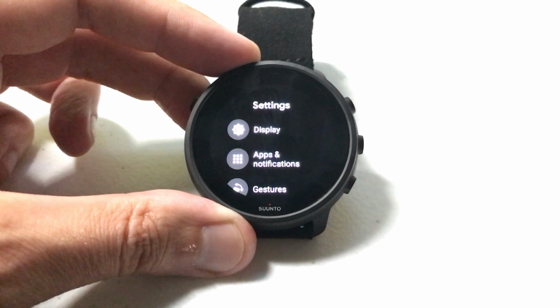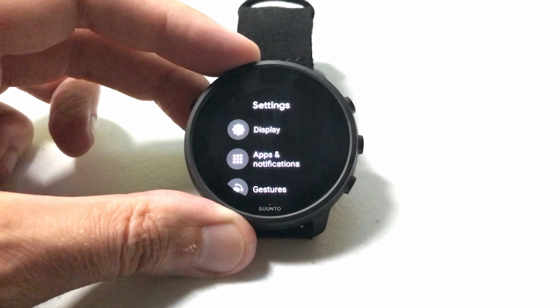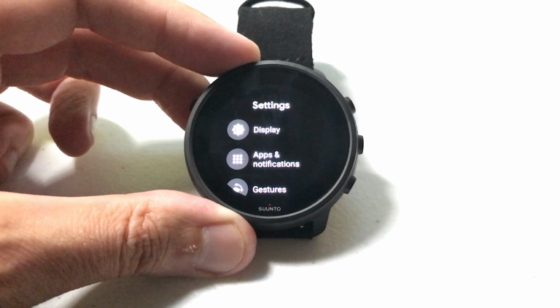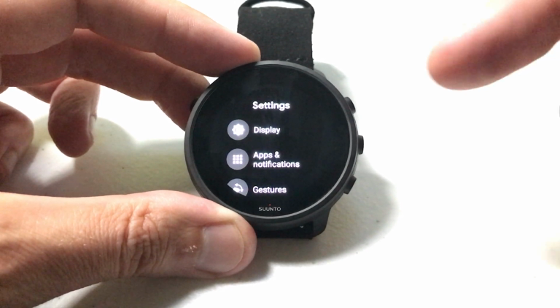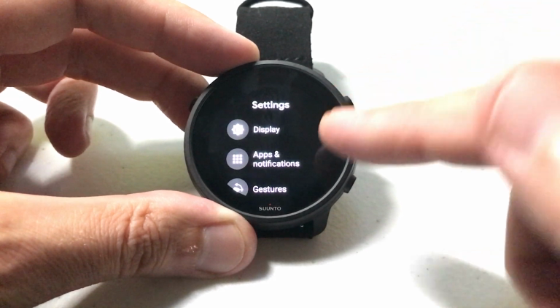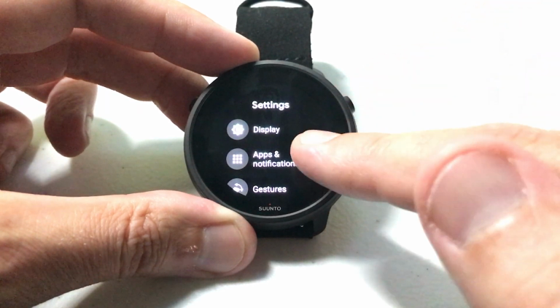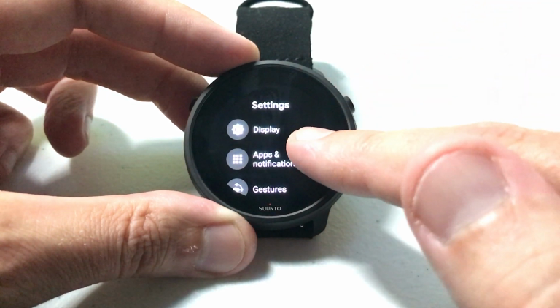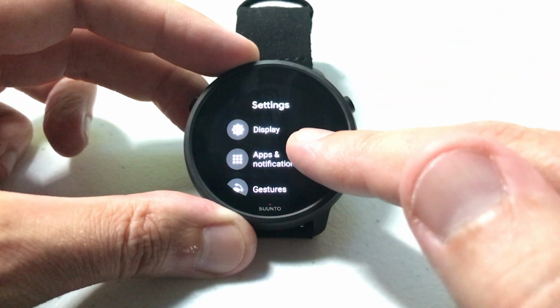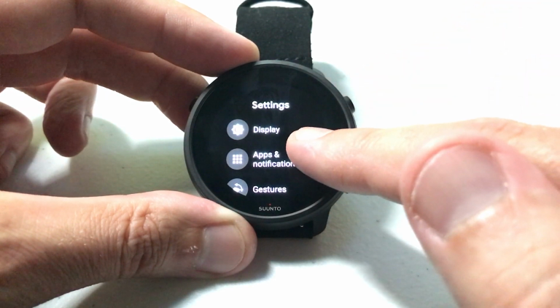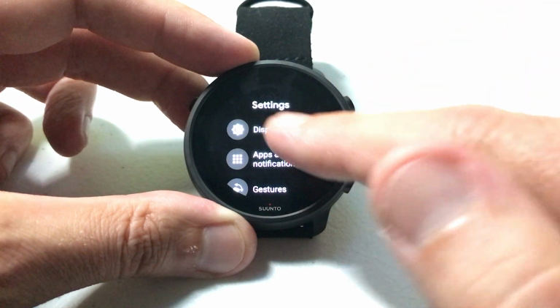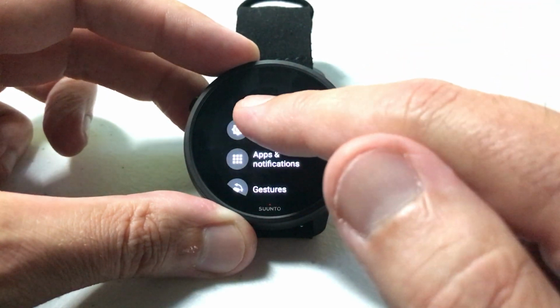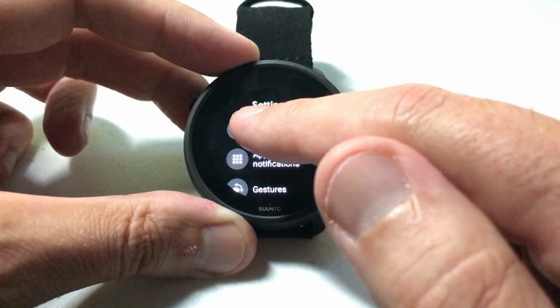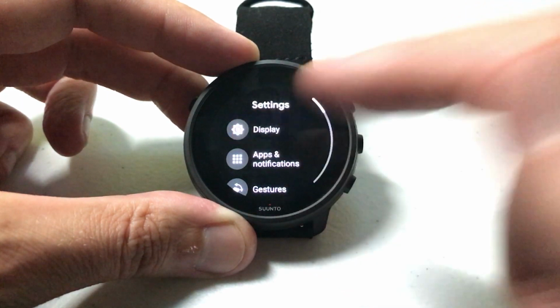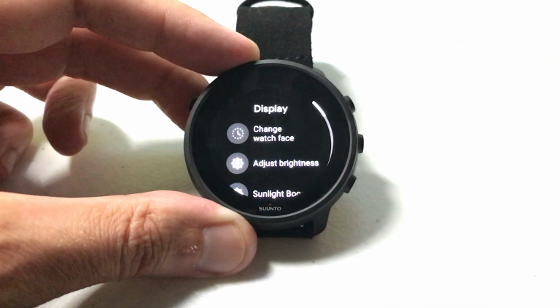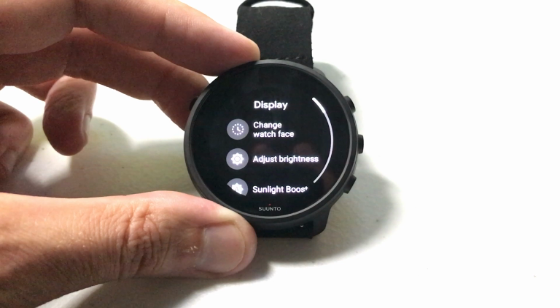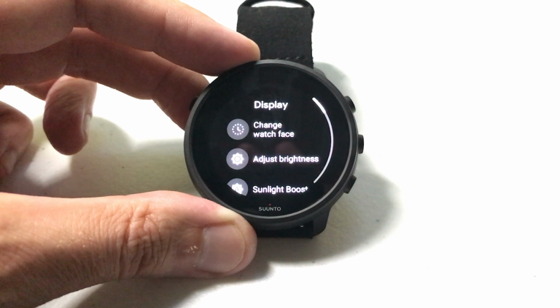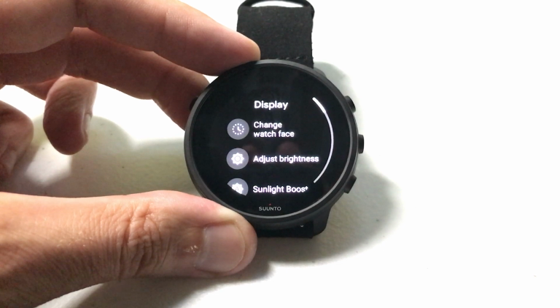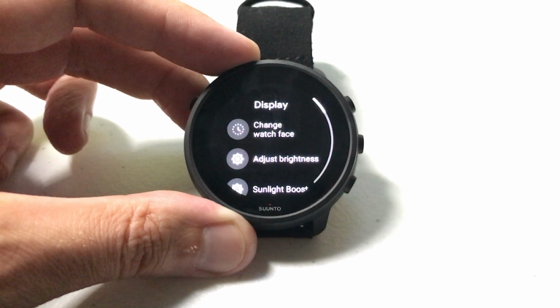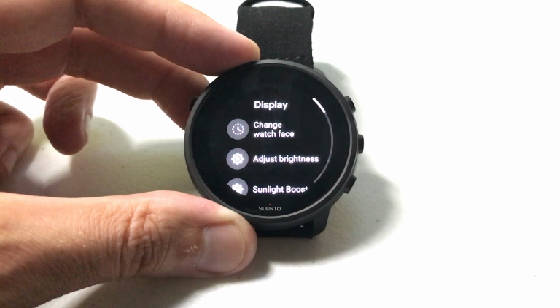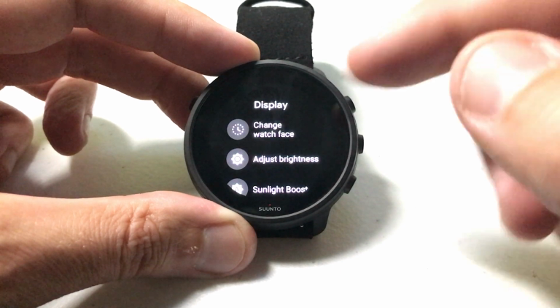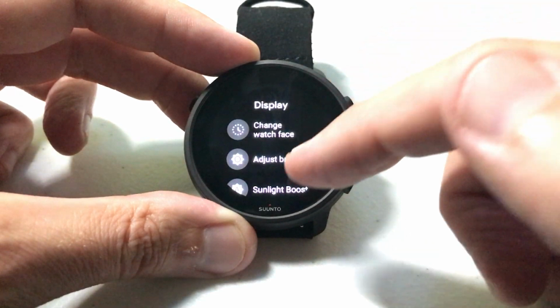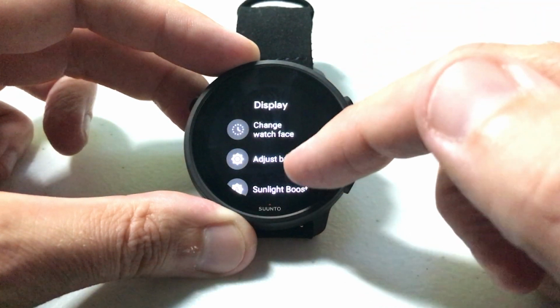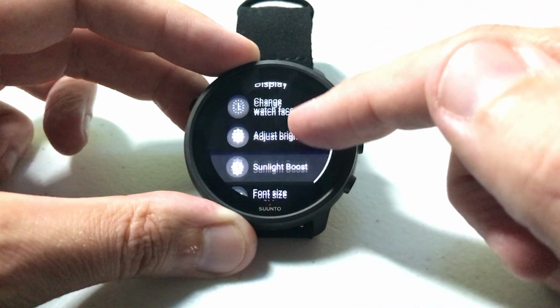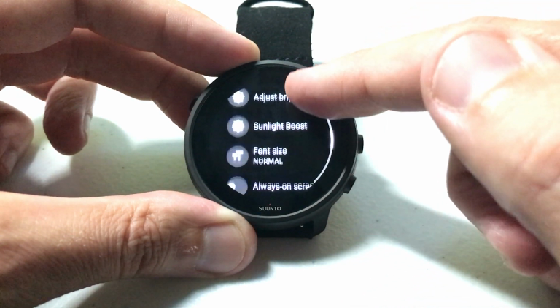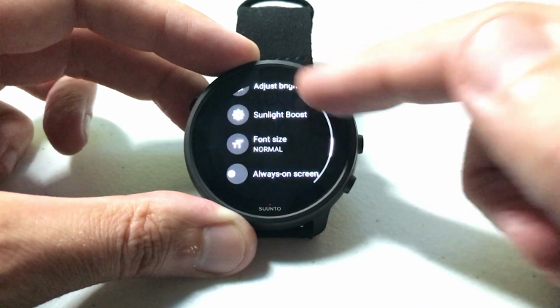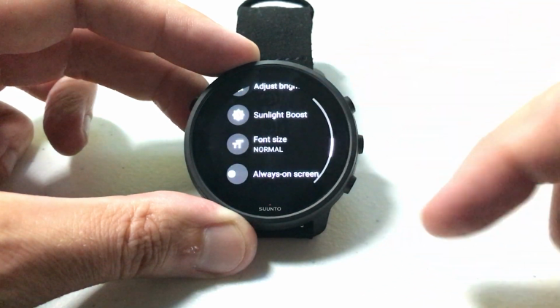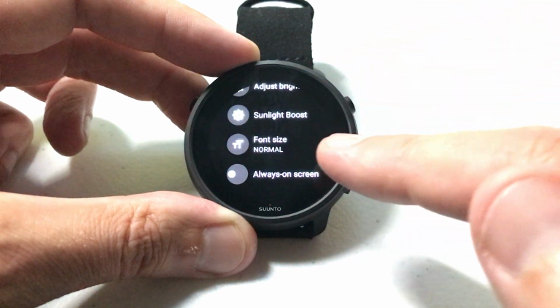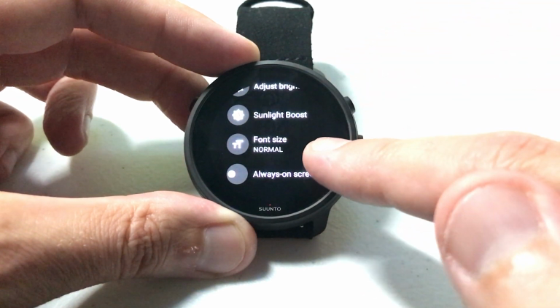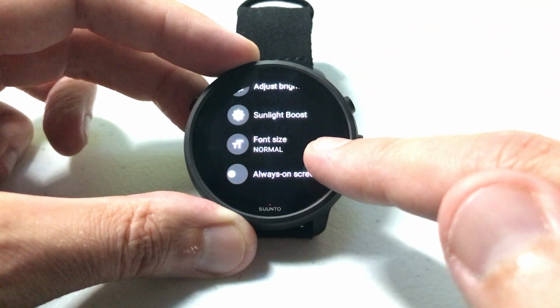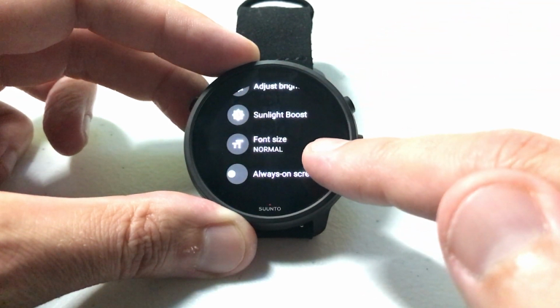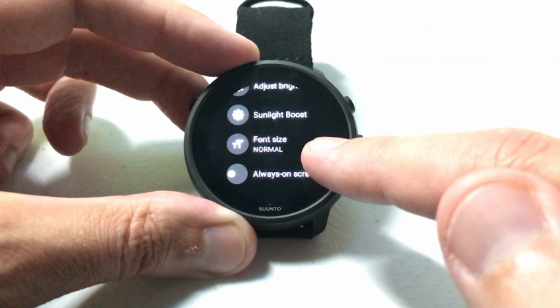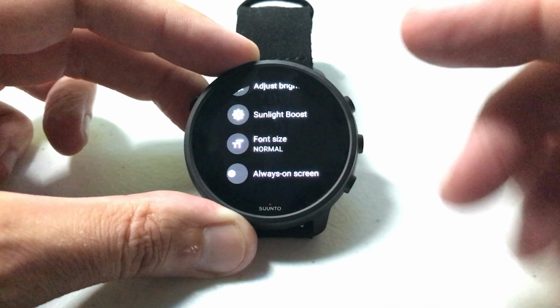Once we get into settings, the very top option you should see is Display. Click Display, and then under Display if you swipe up you should see an option for font size.